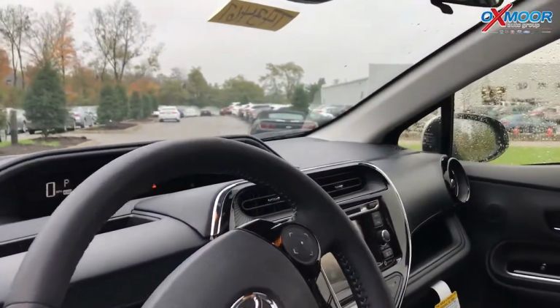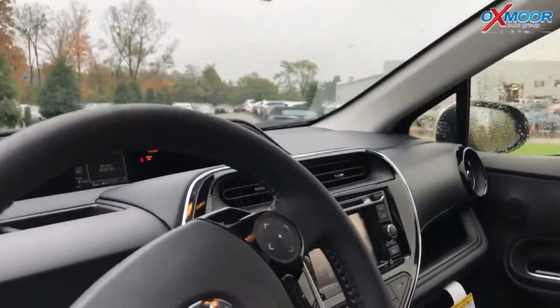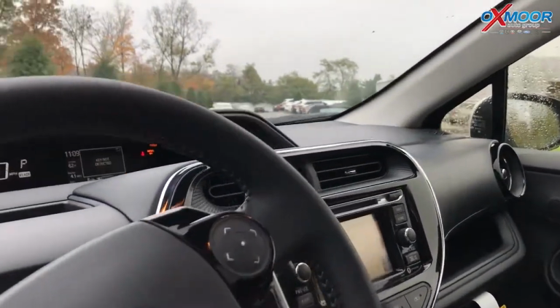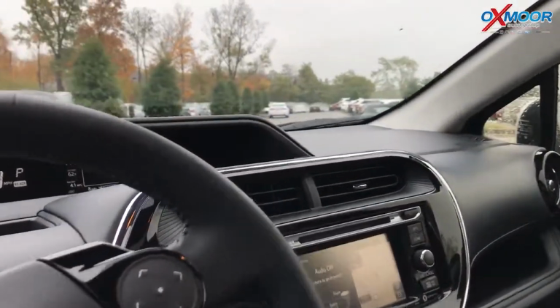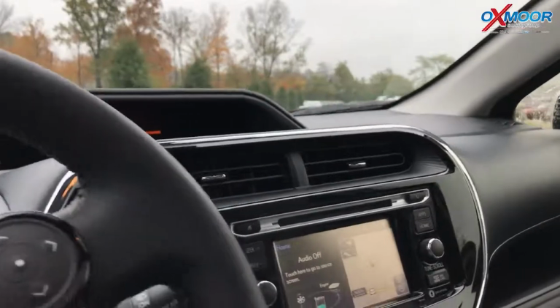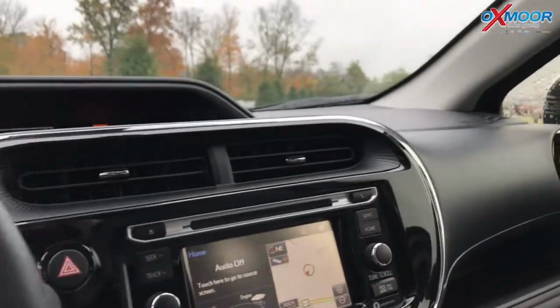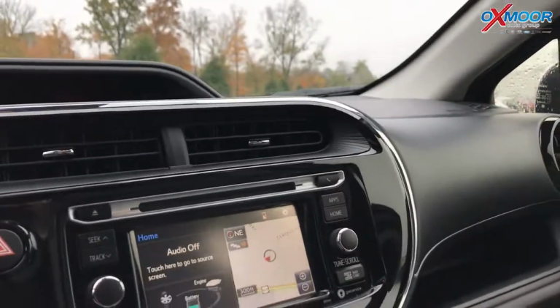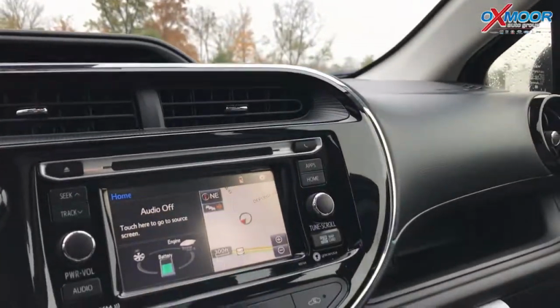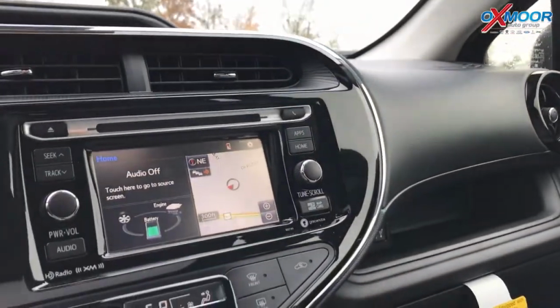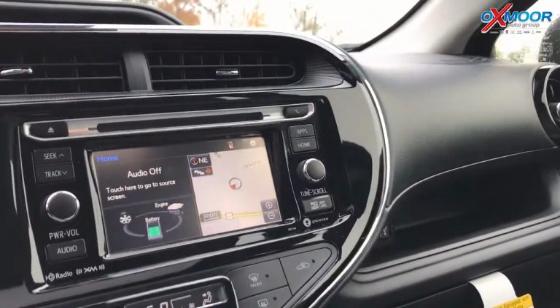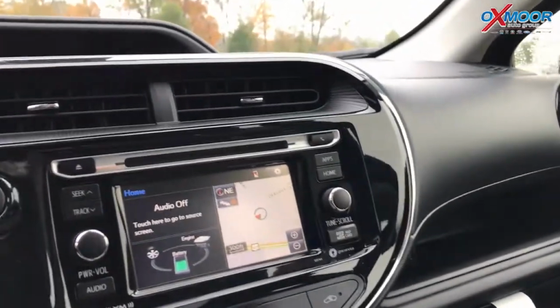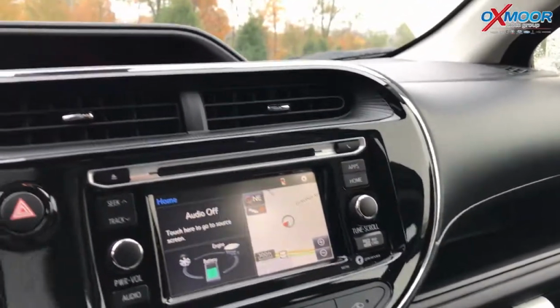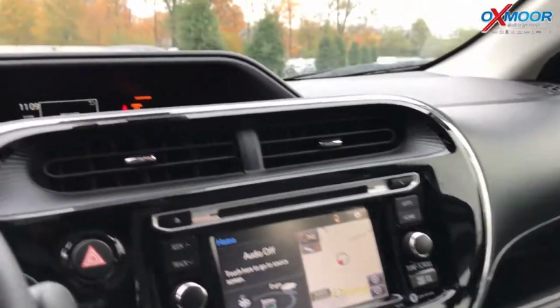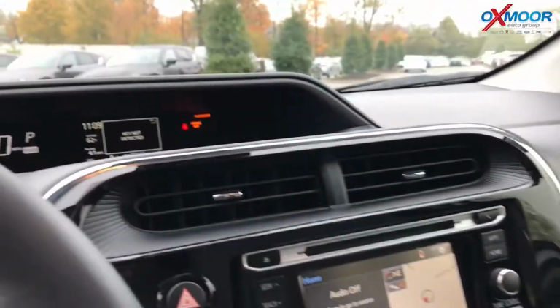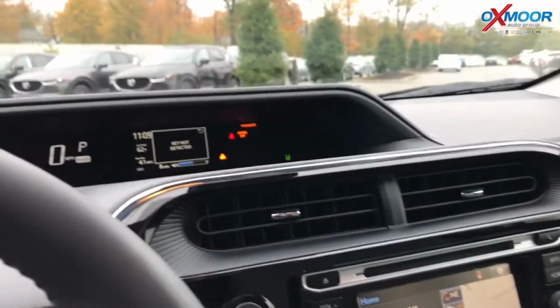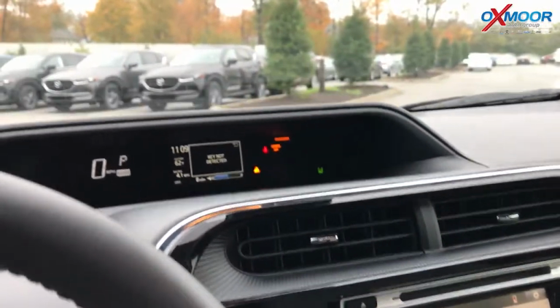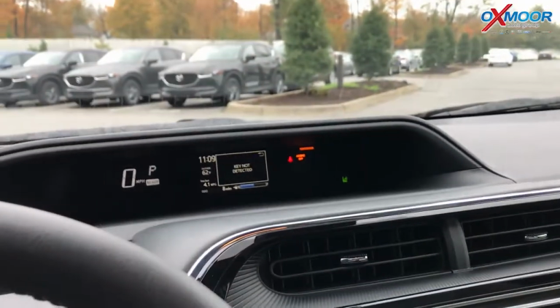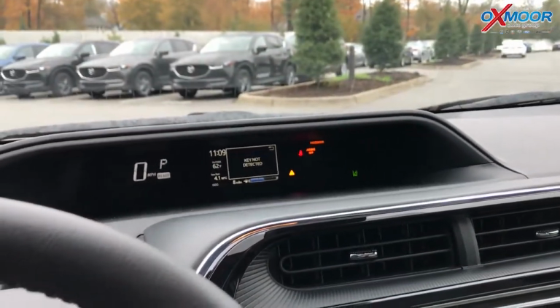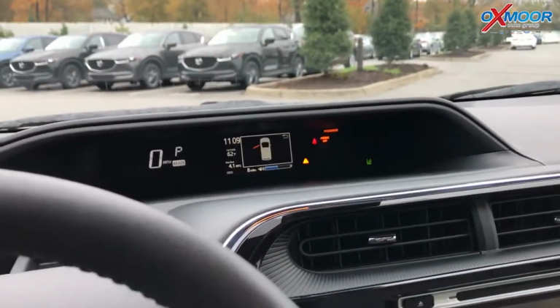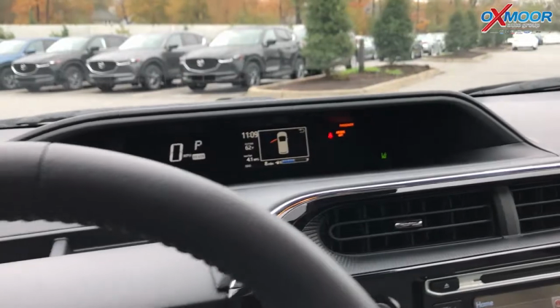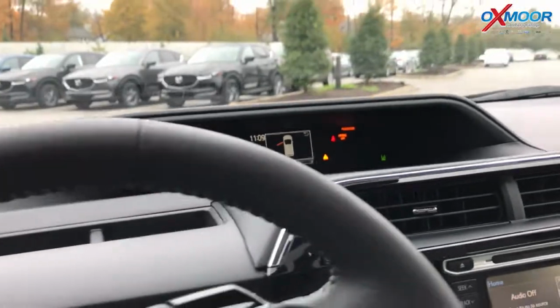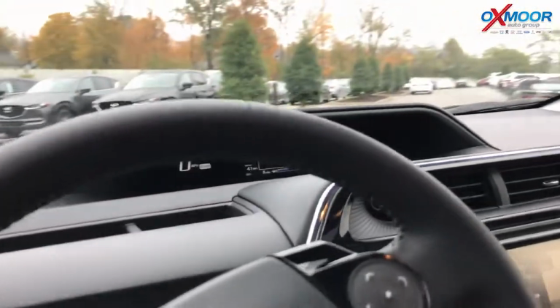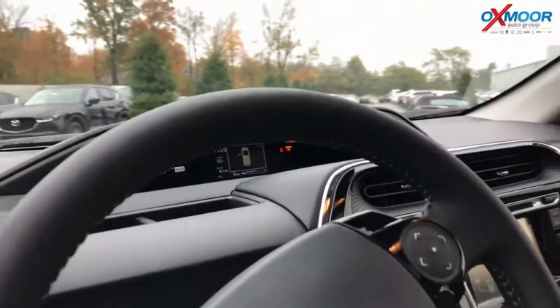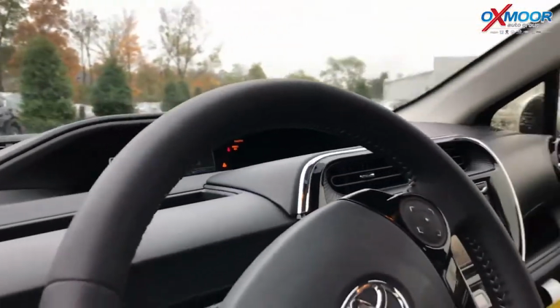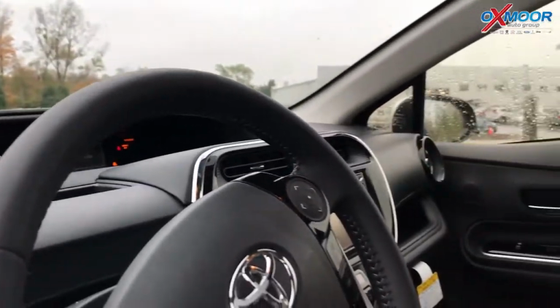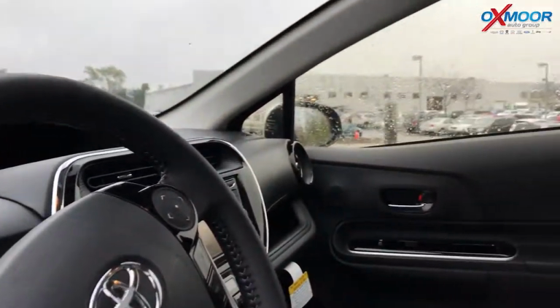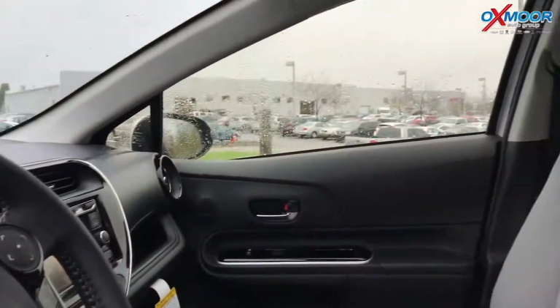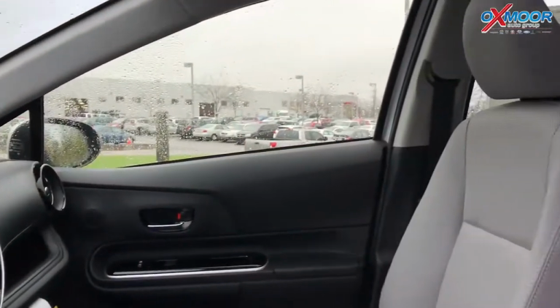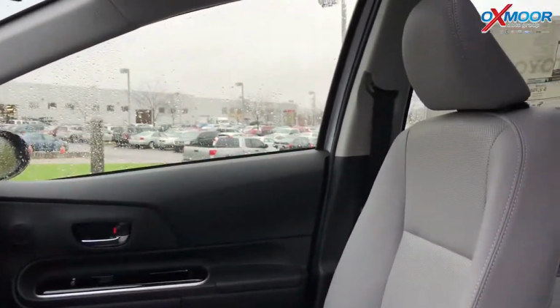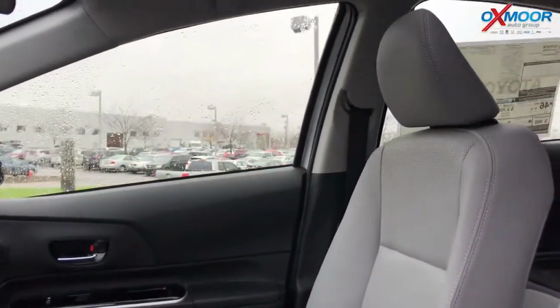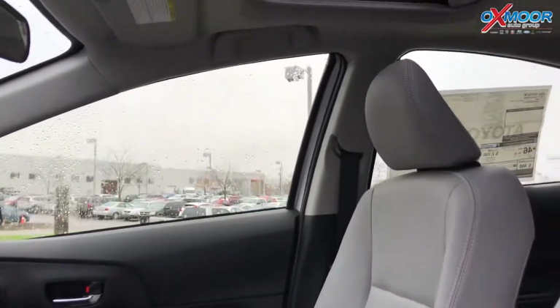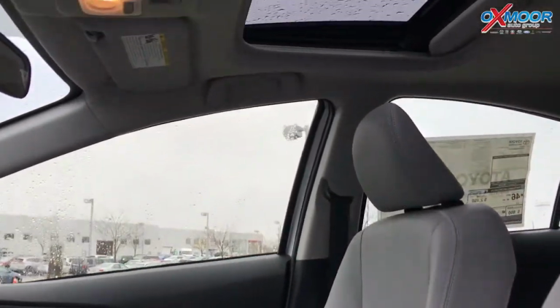These are great little compact cars. The navigation on here is part of Entune 2.0, so it's integrated navigation — it's just set up in there. And then you've got that great little sunroof as well.